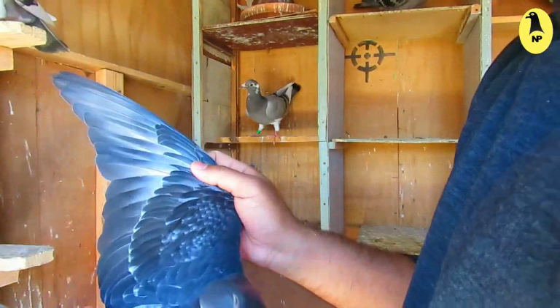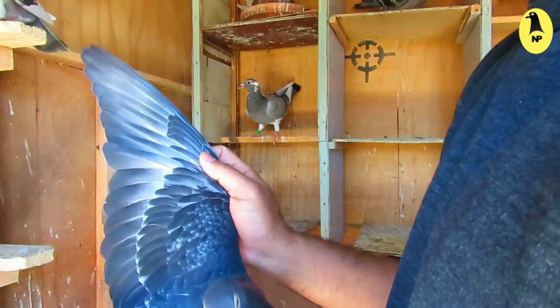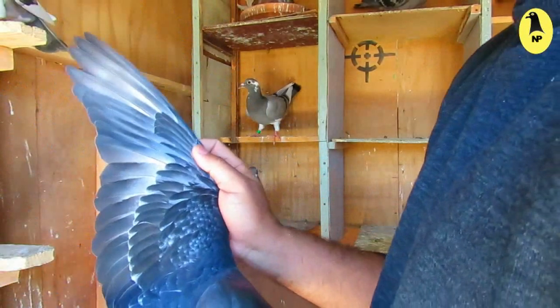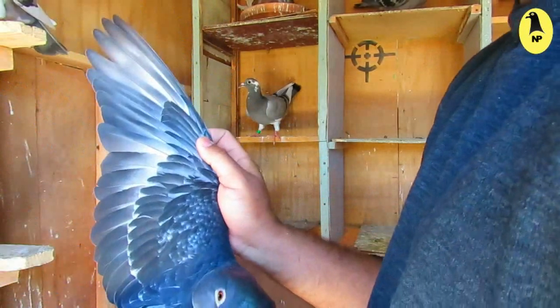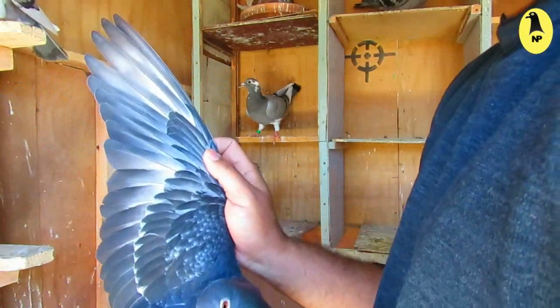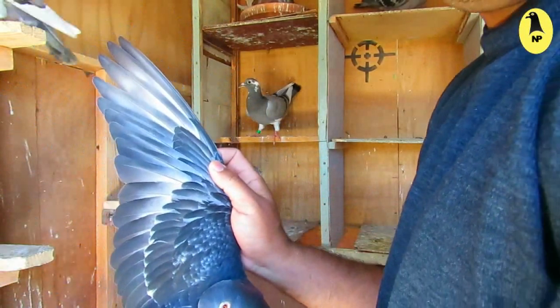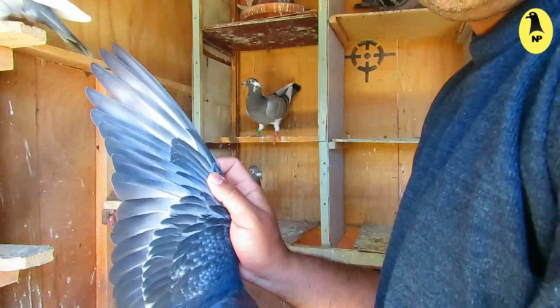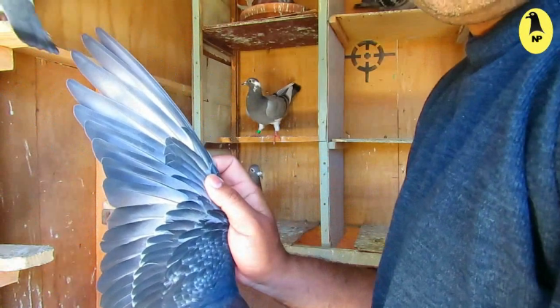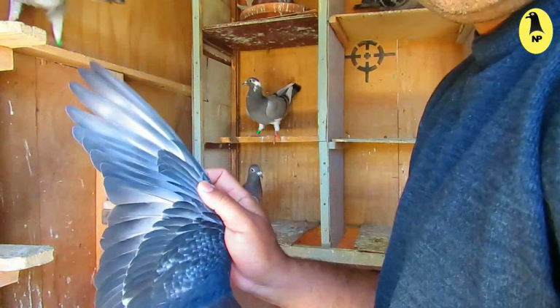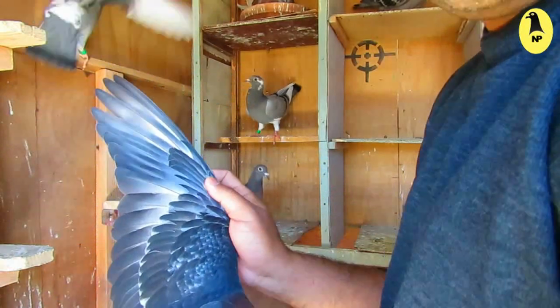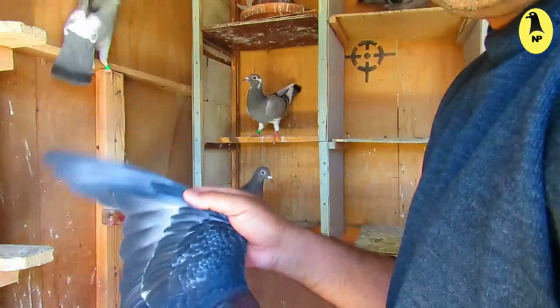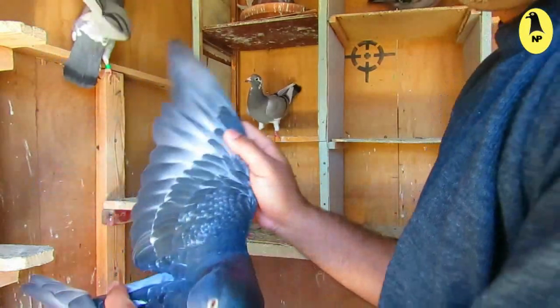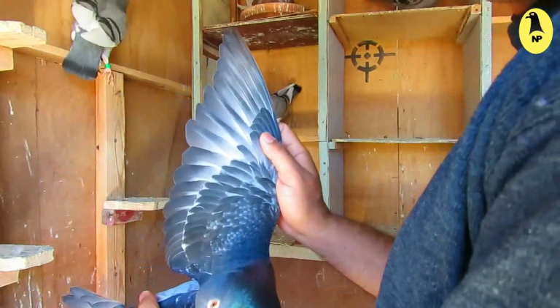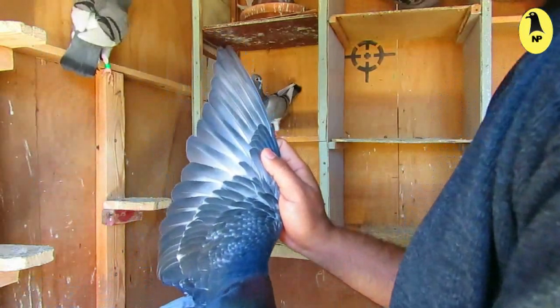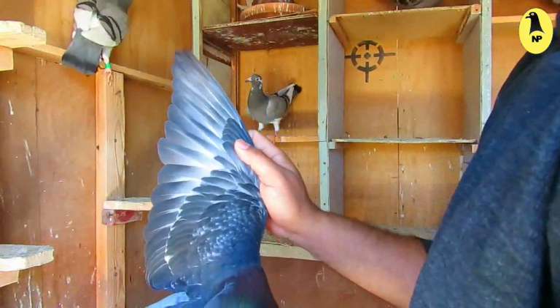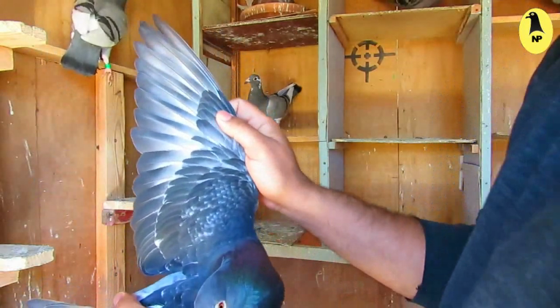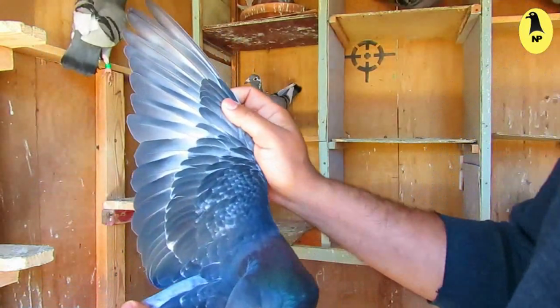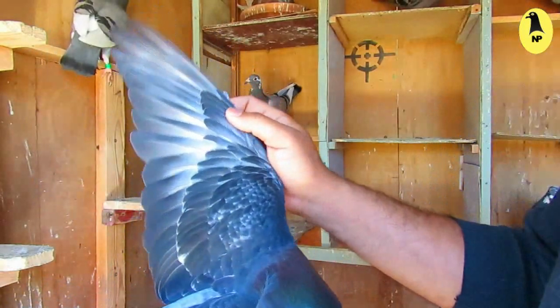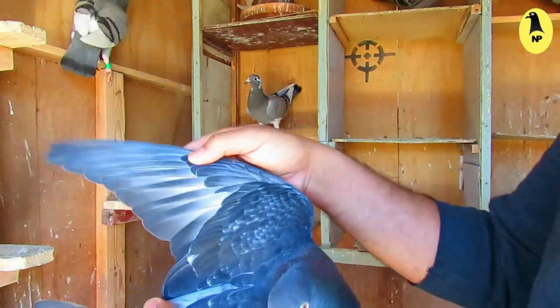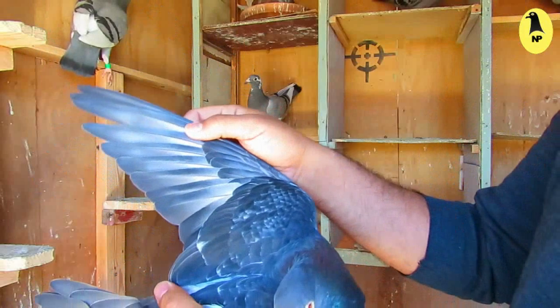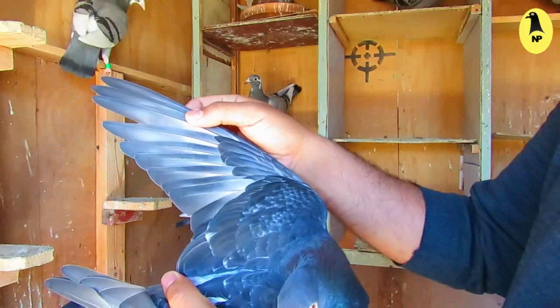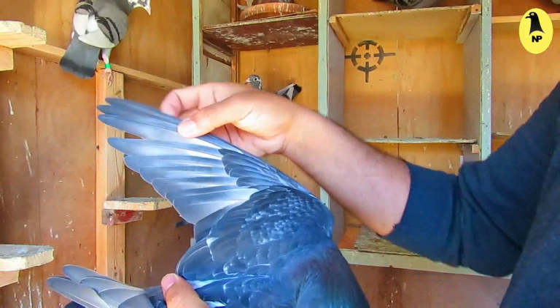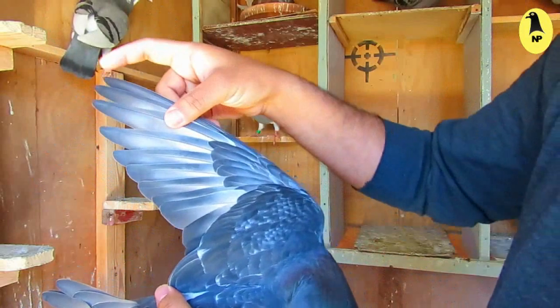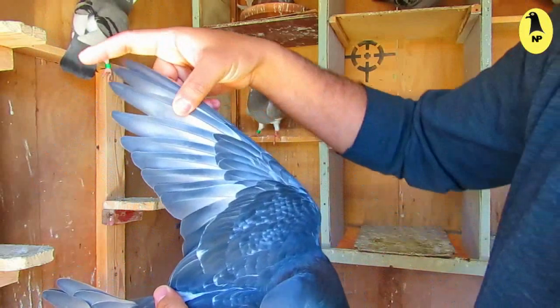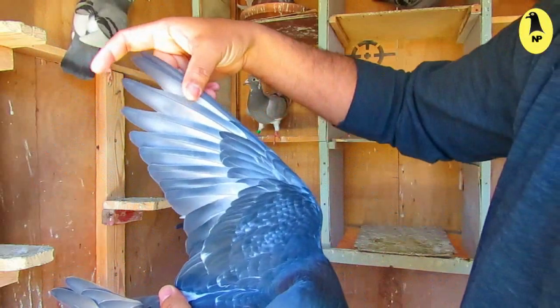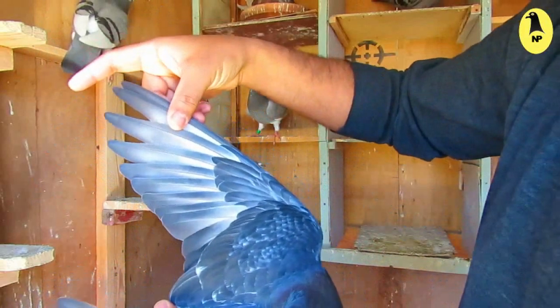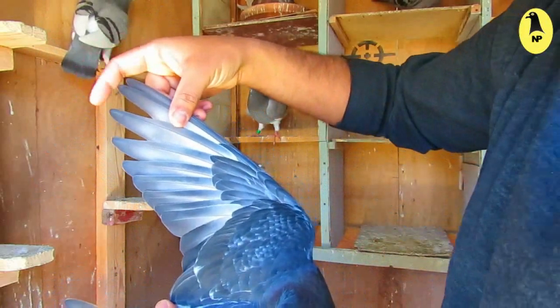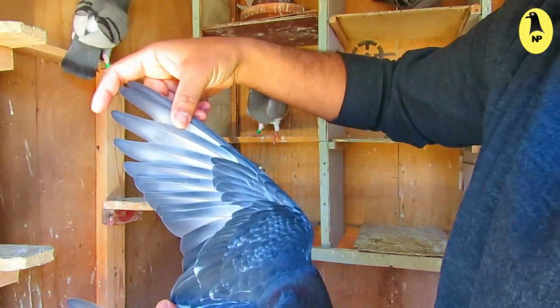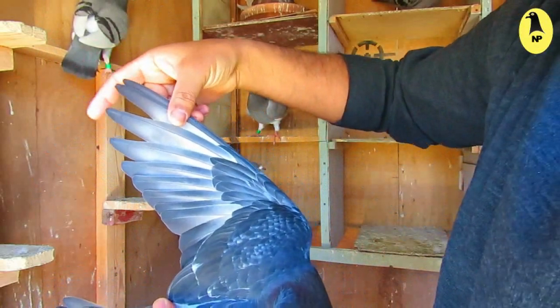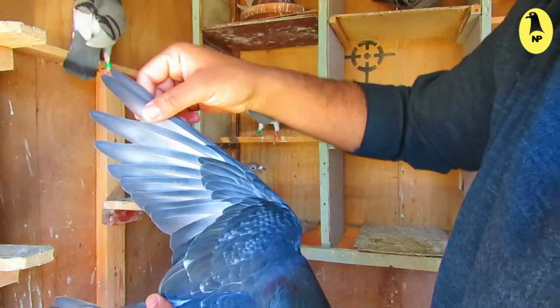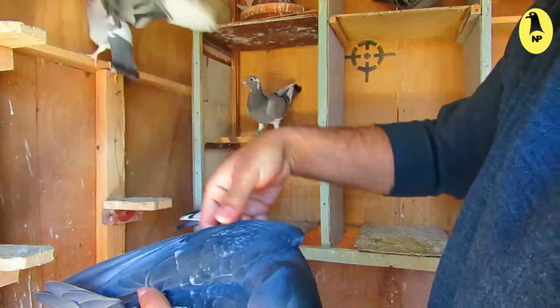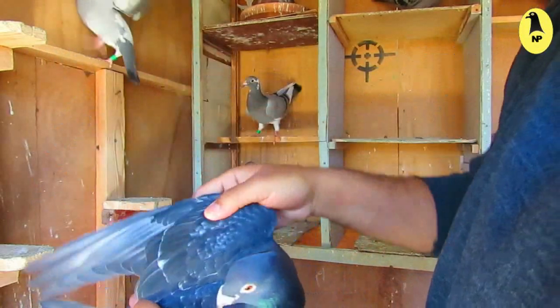First, the last three feathers, as you see here, should be at the same line, and longer compared to the other feathers.